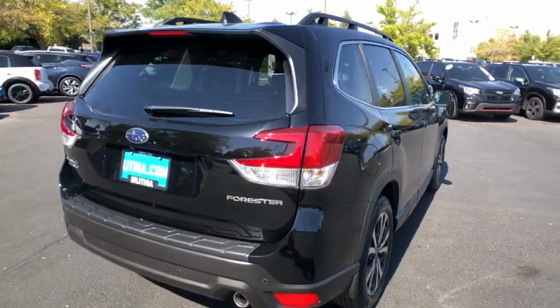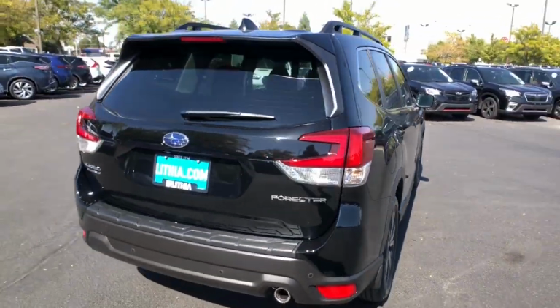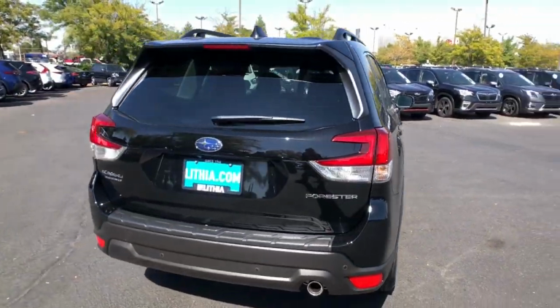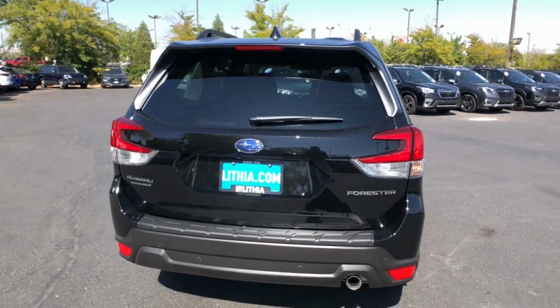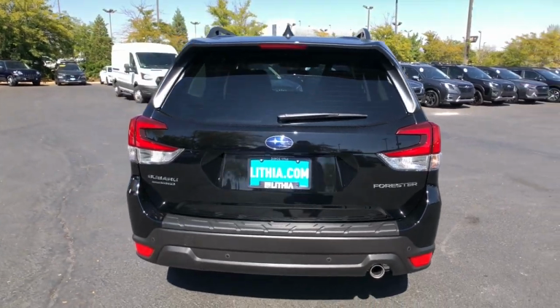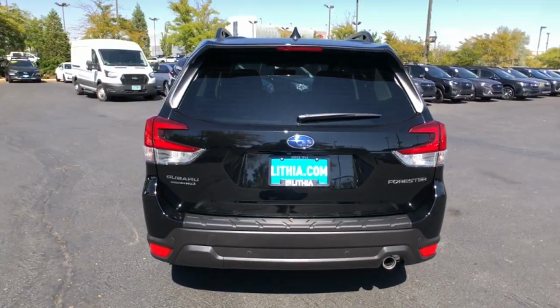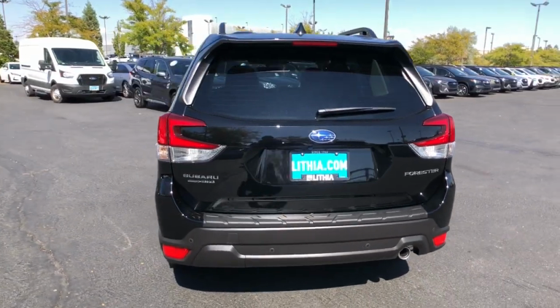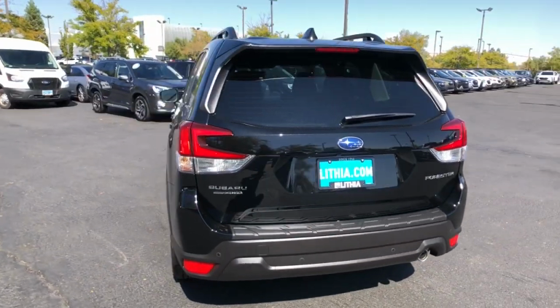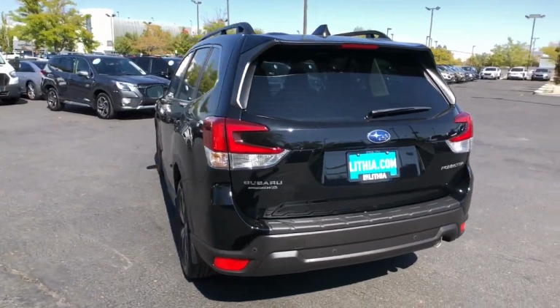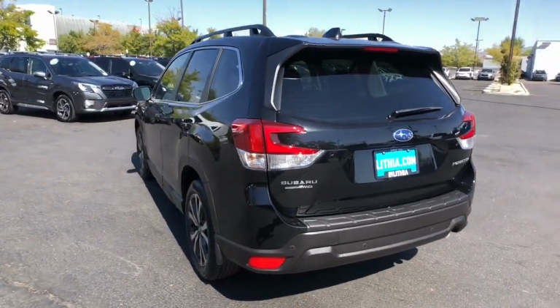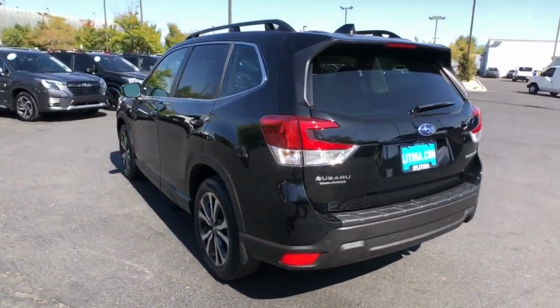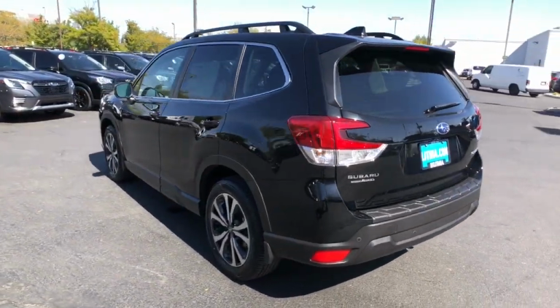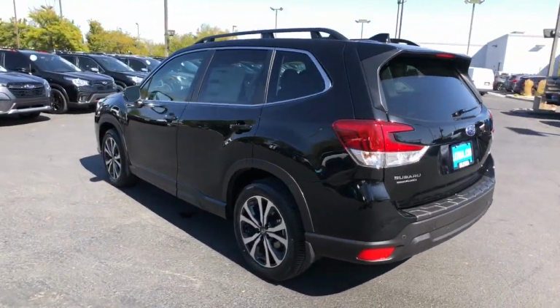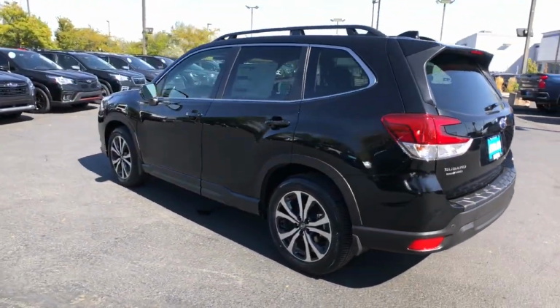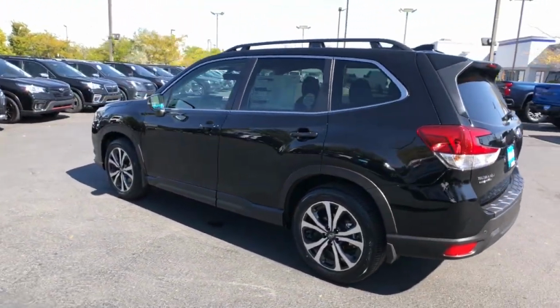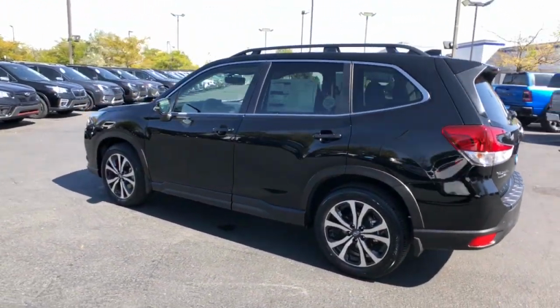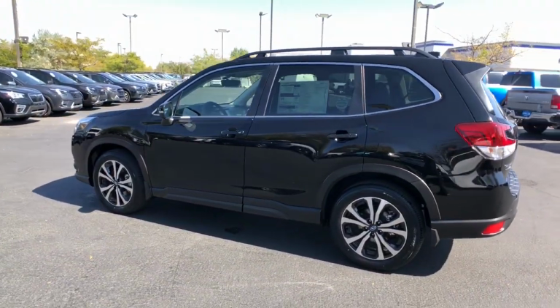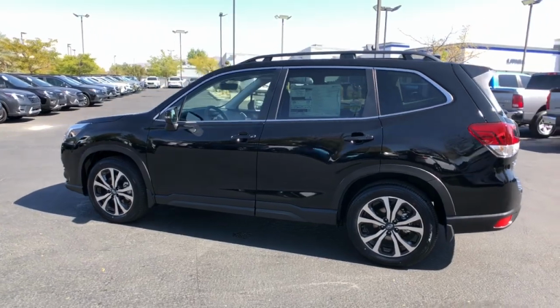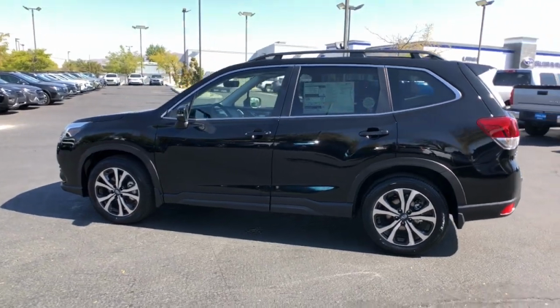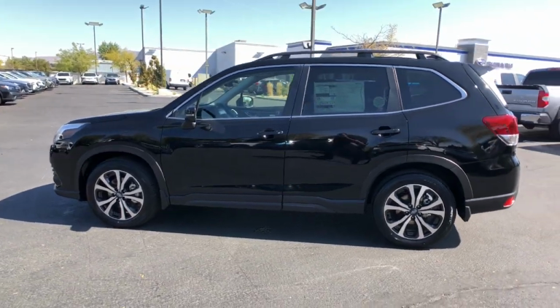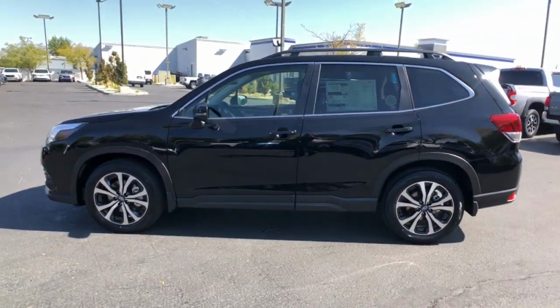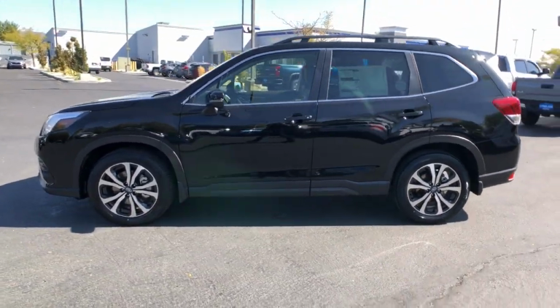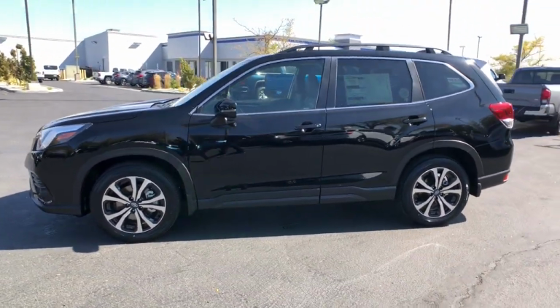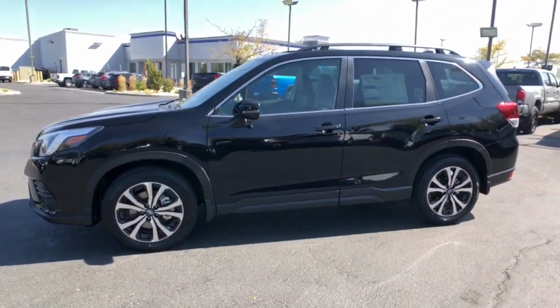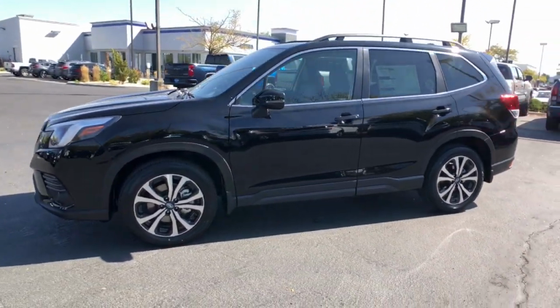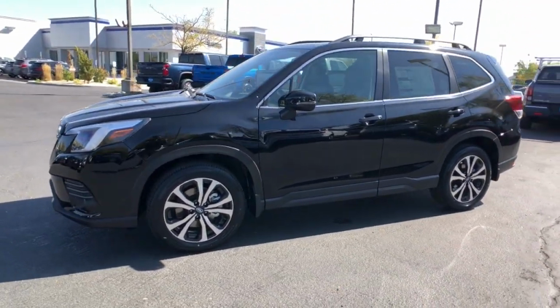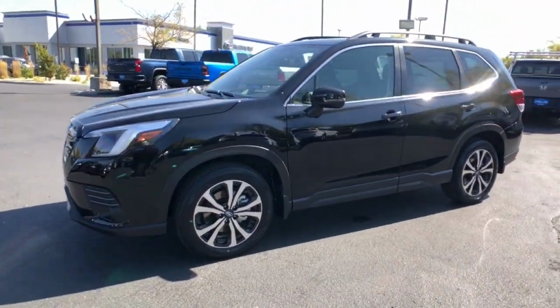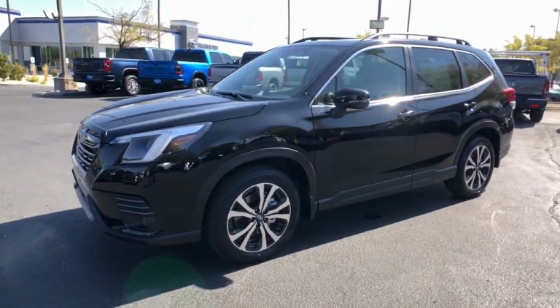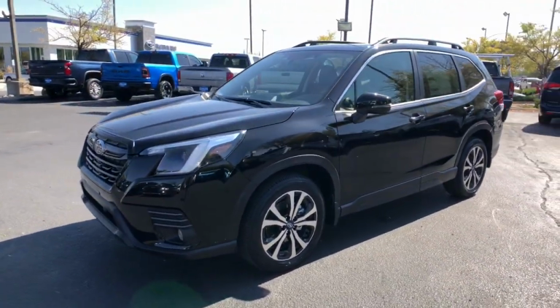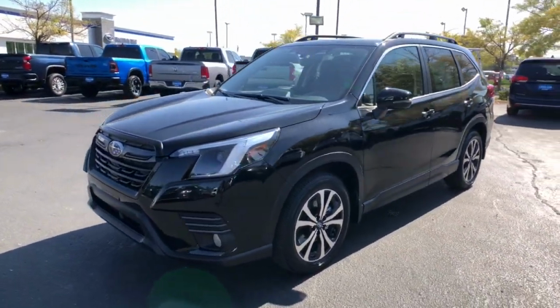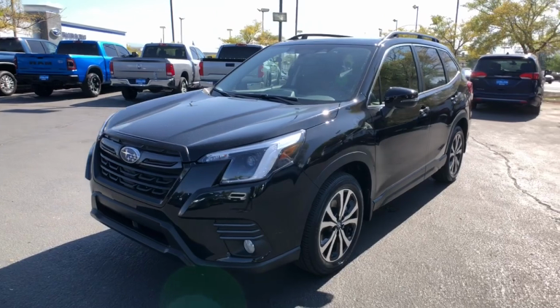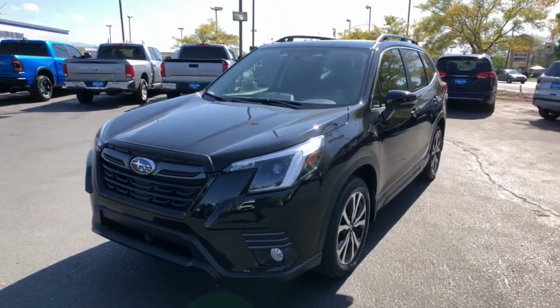From all-weather capability to flexible cargo space and impressive safety features, this sensible SUV is equipped to take you places in style. This Forester is the perfect blend of comfort and capability.